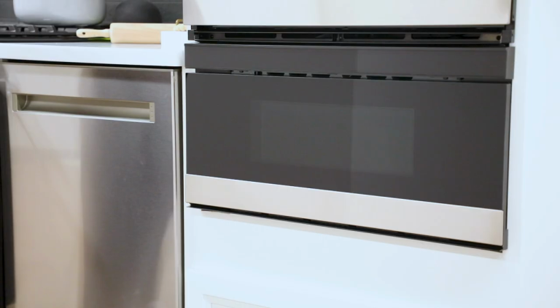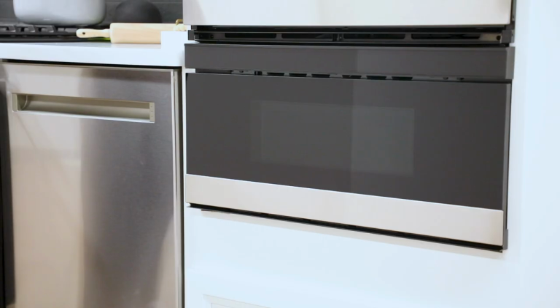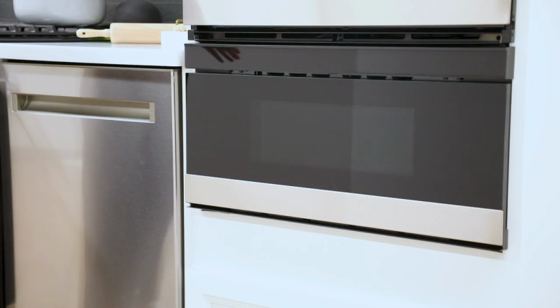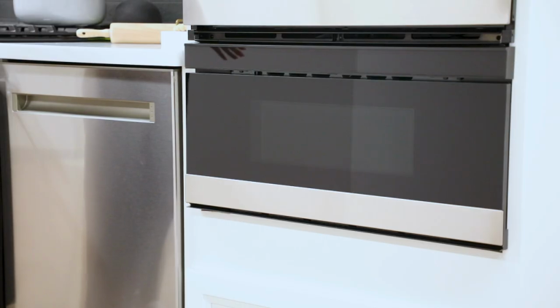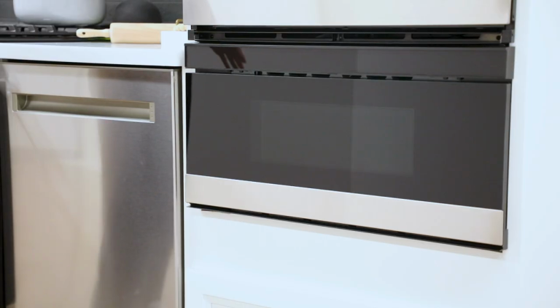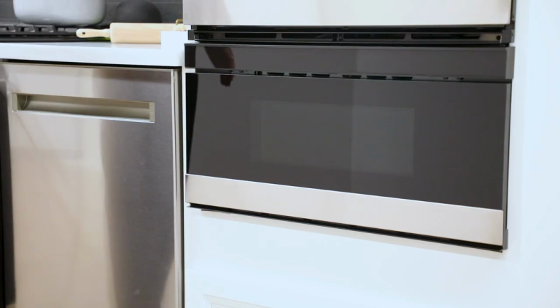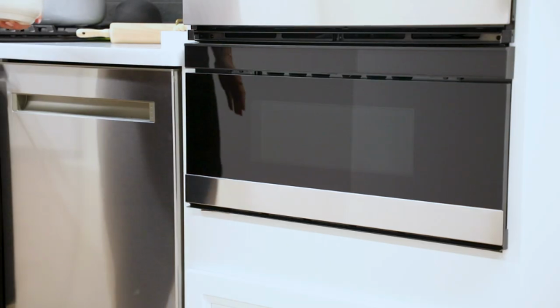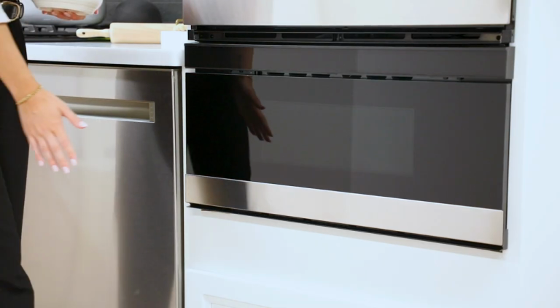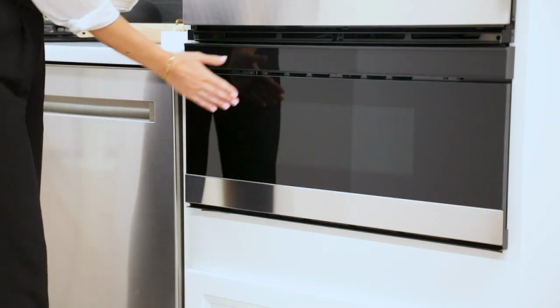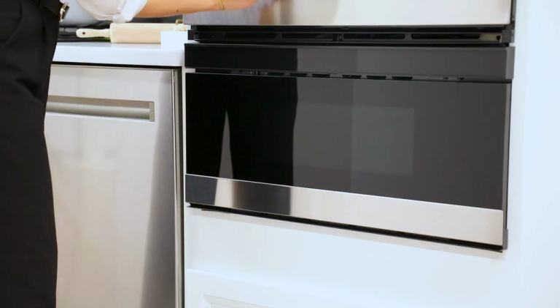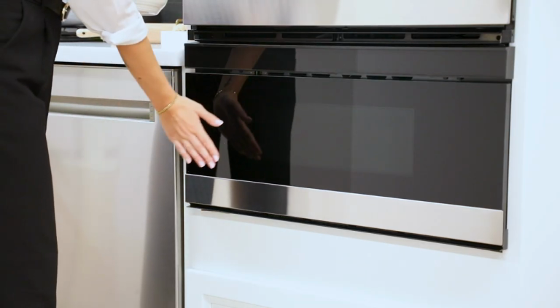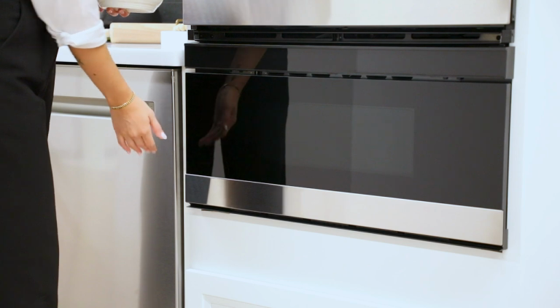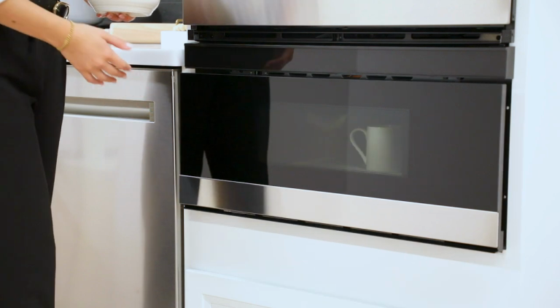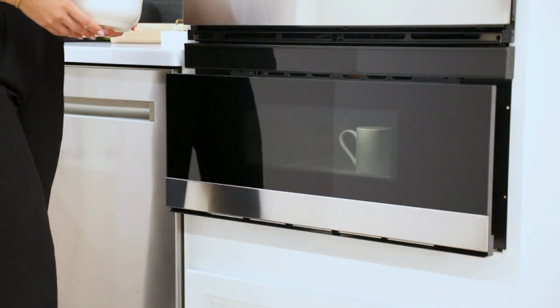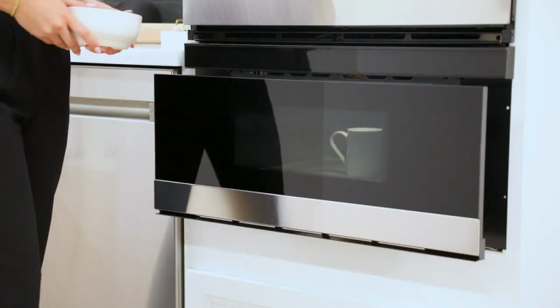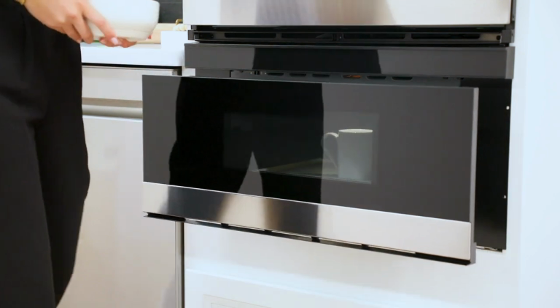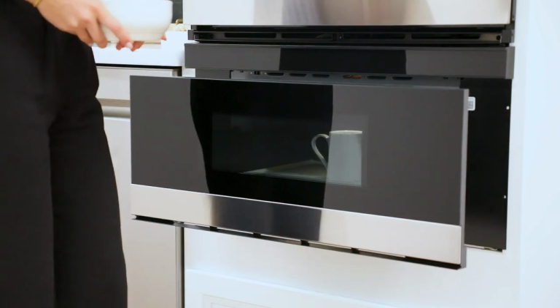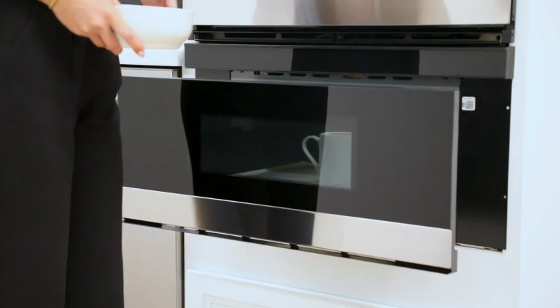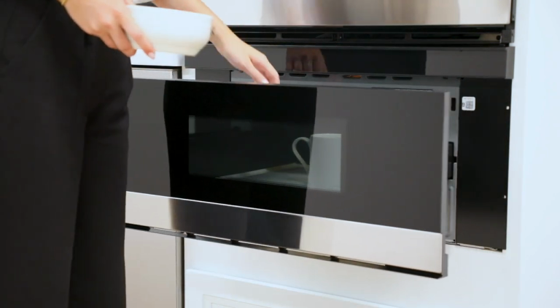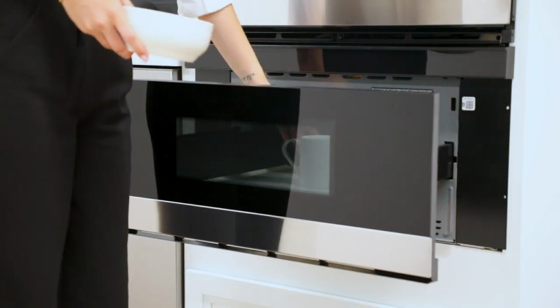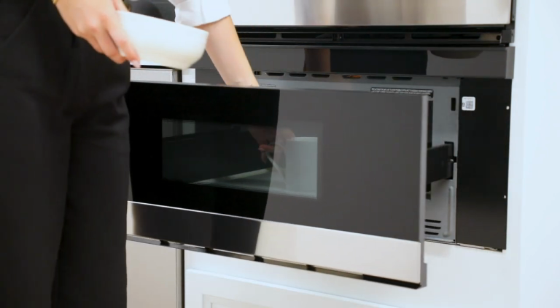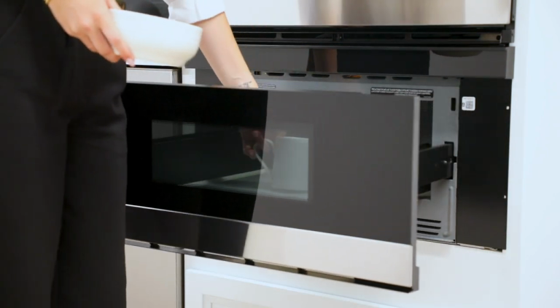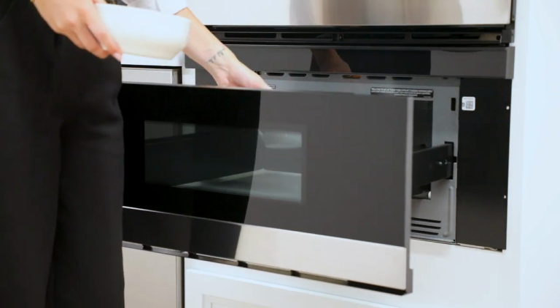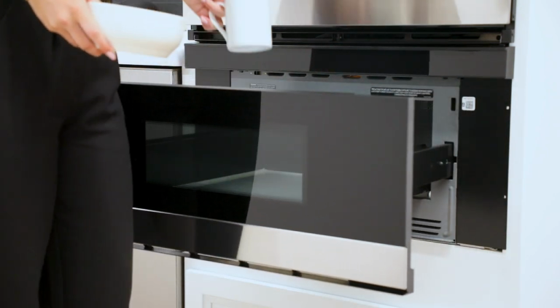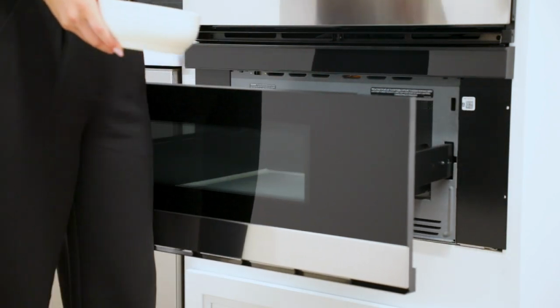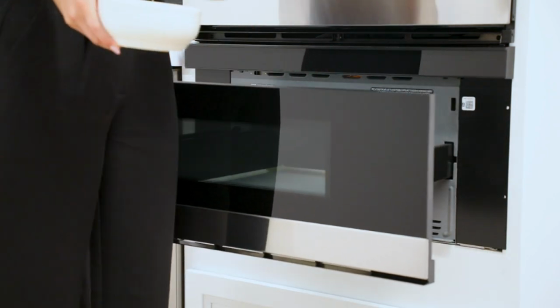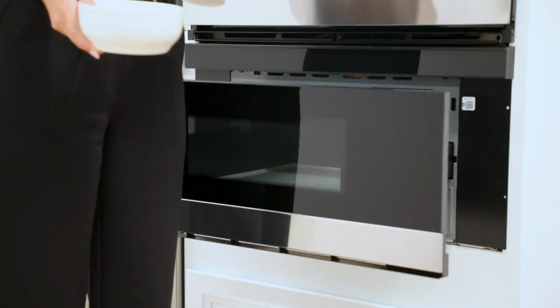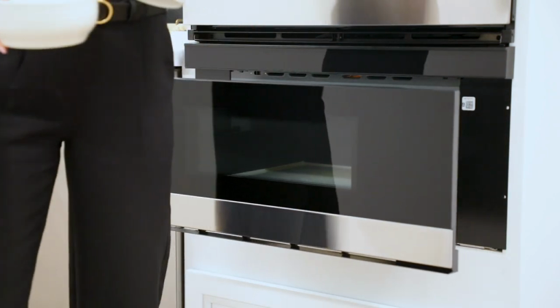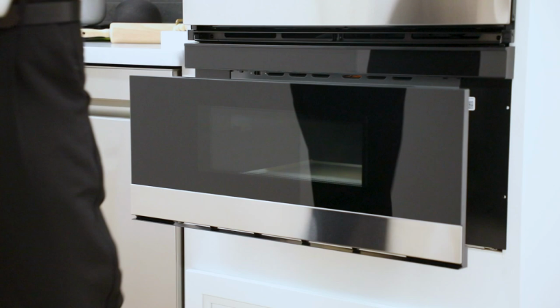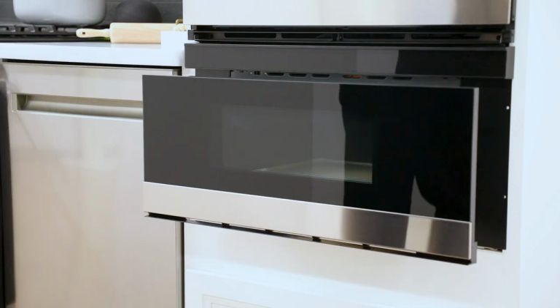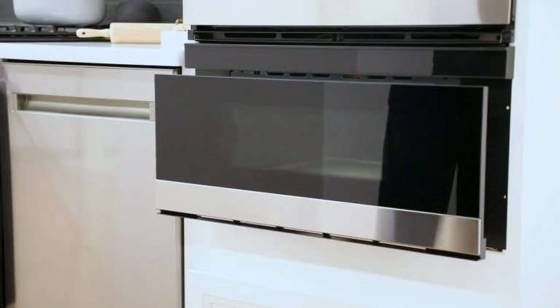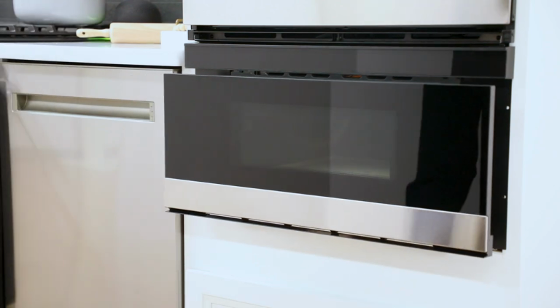Featuring EasyWave Open, you can simply wave up and down near the motion sensor to open the microwave. It also opens and closes with the touch of a button, or hands-free with a gentle nudge.